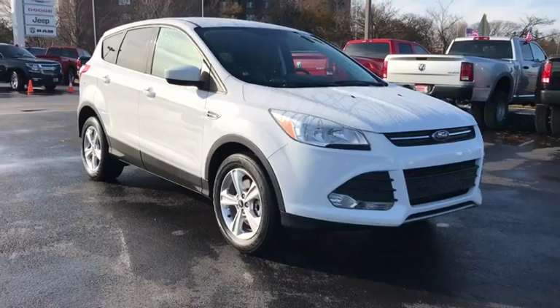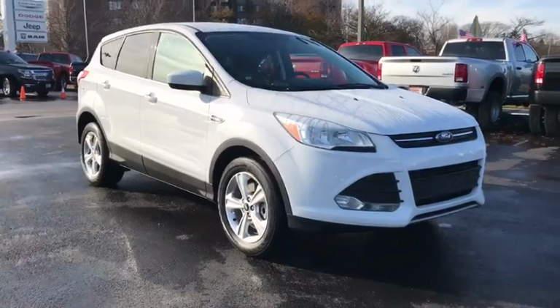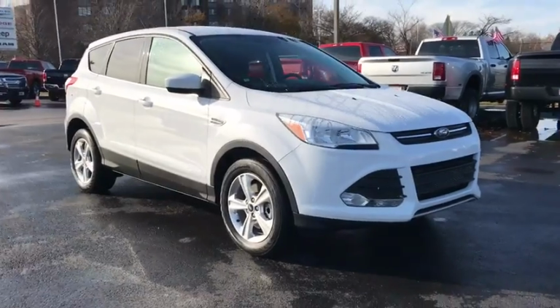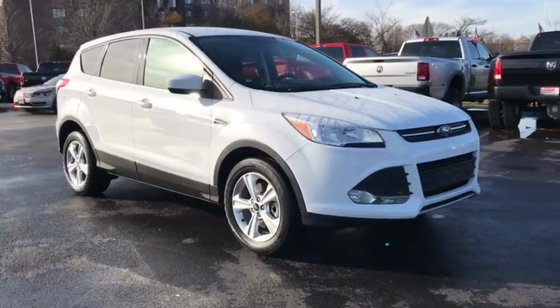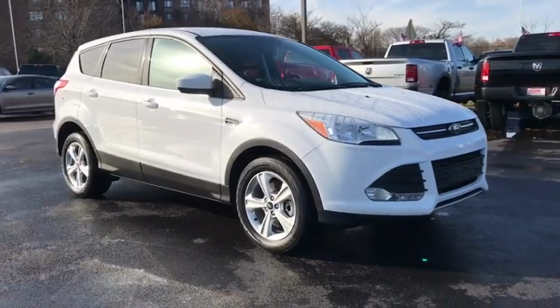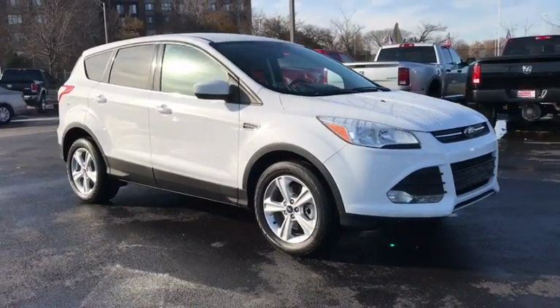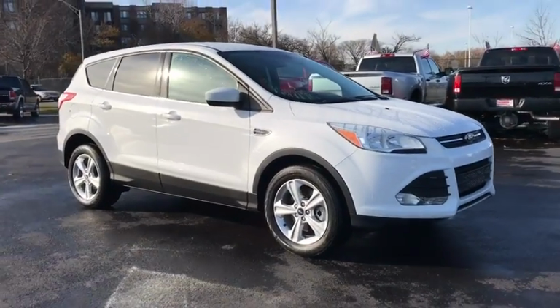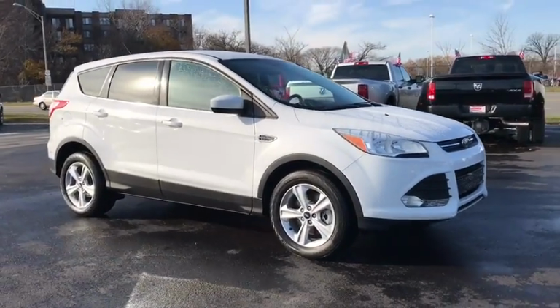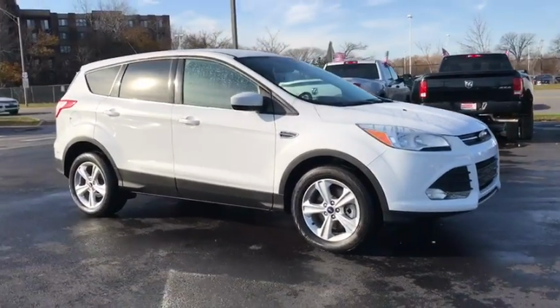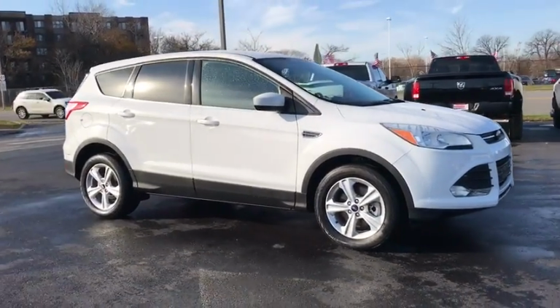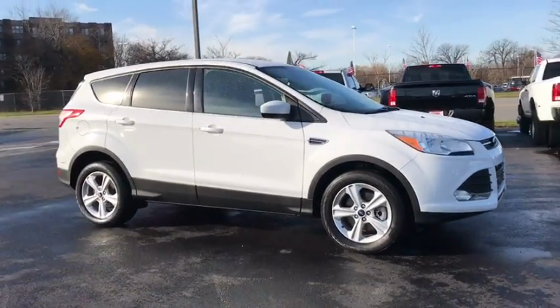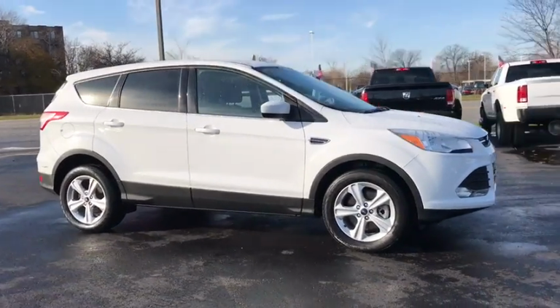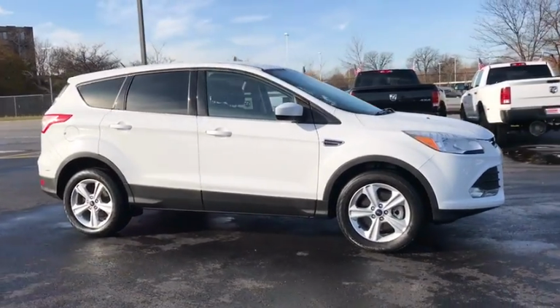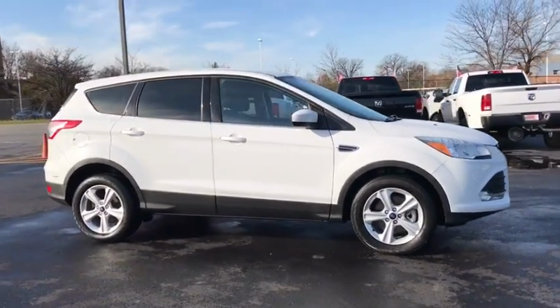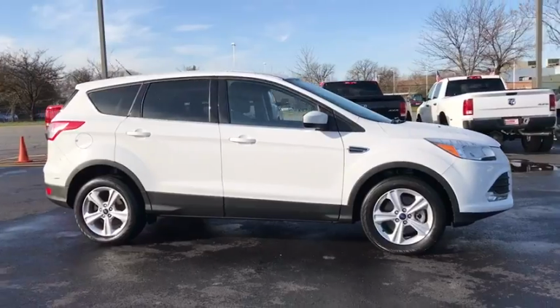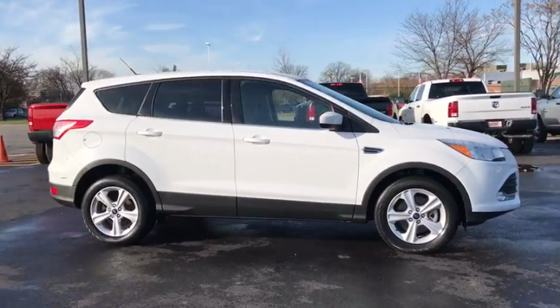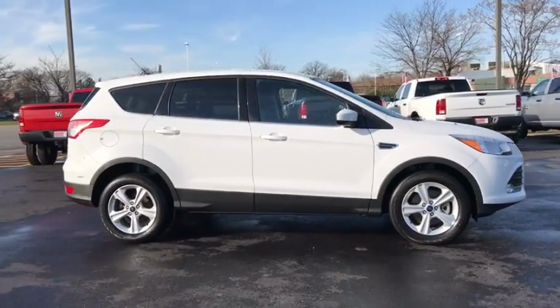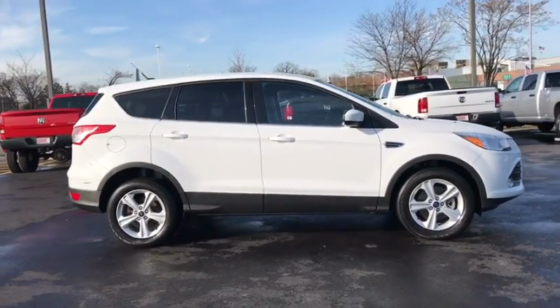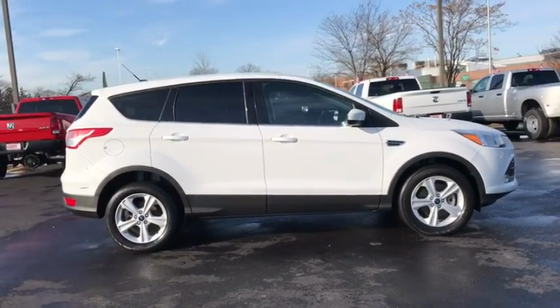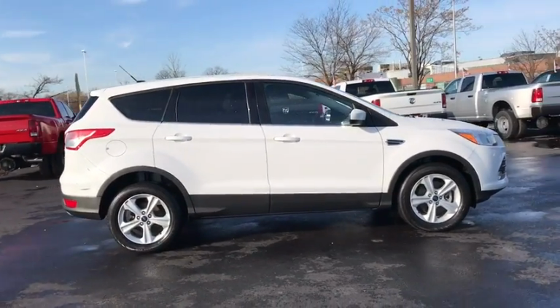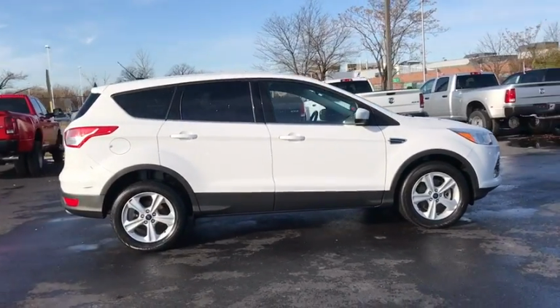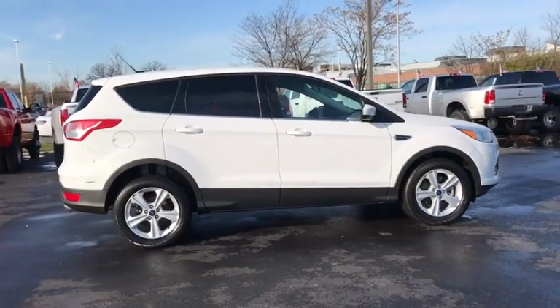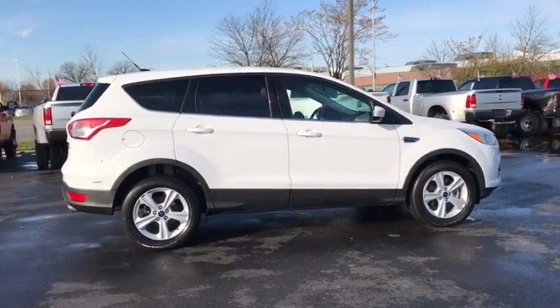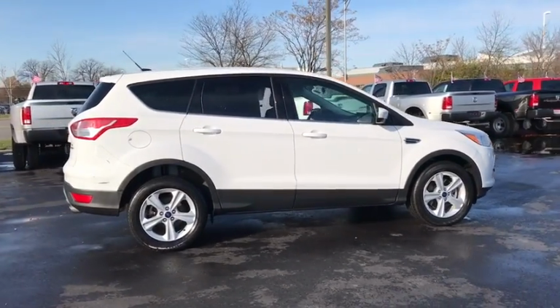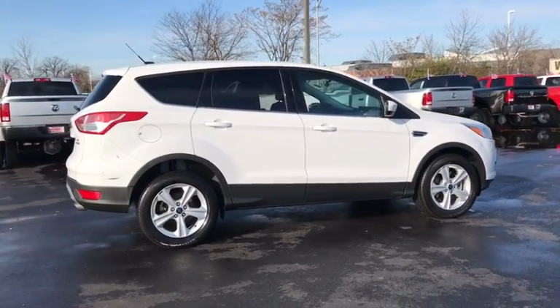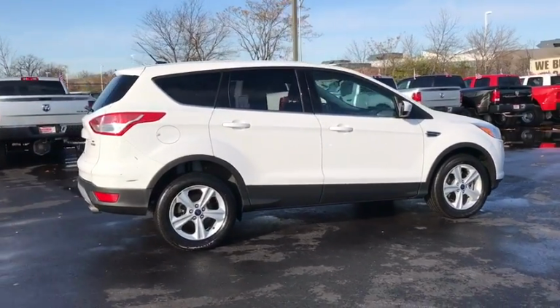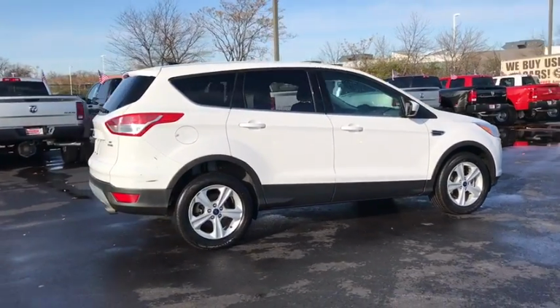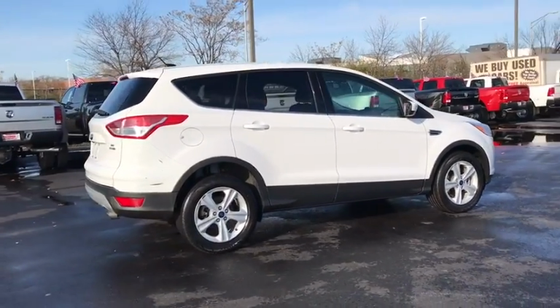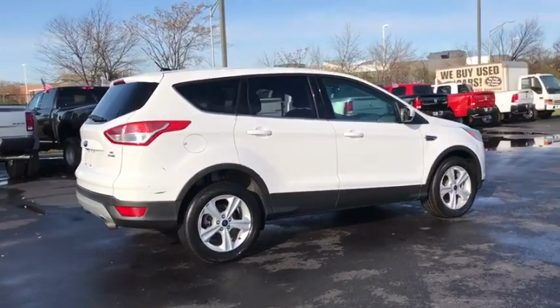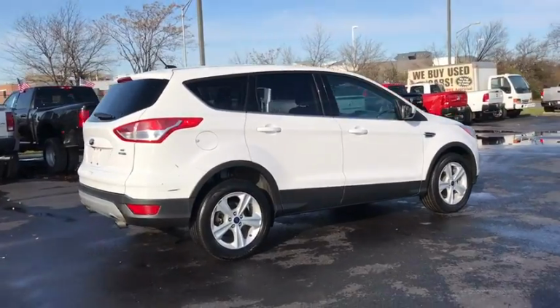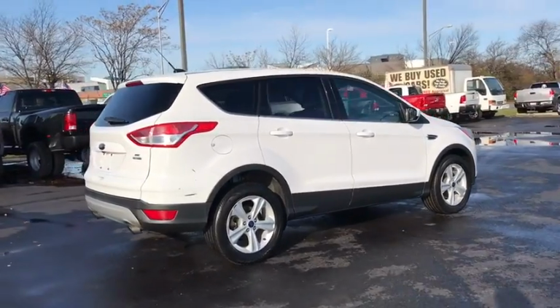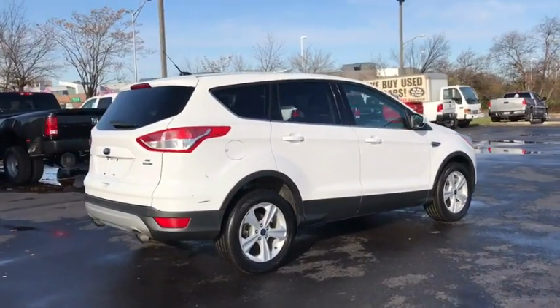The 2014 Ford Escape. Gas engines flex, tow, sip and go with Ford Escape. This vehicle has less than 70,000 miles. Here are some of this vehicle's great options.